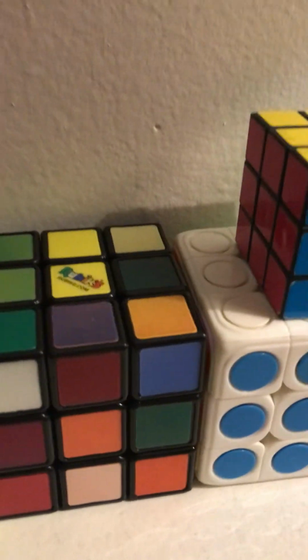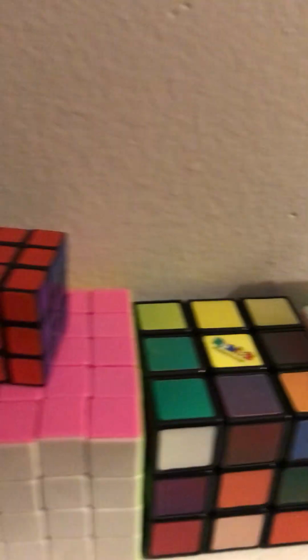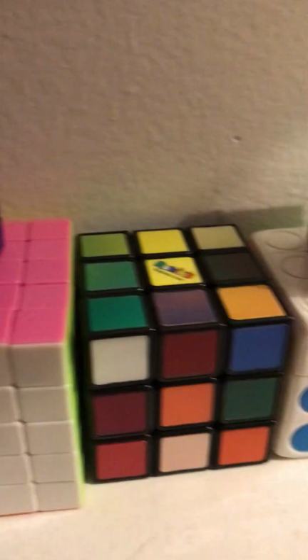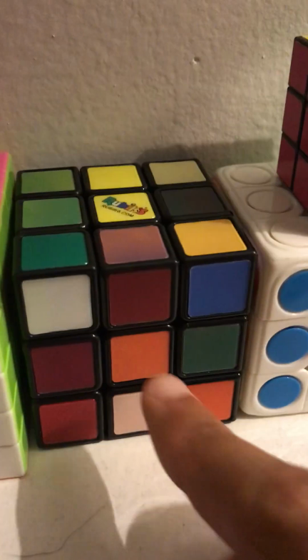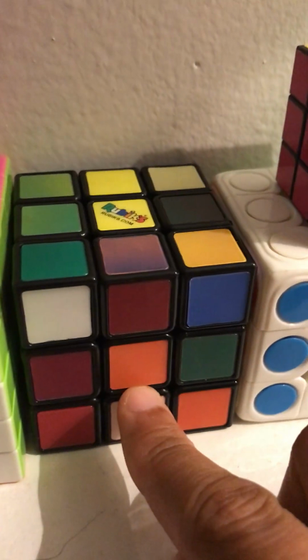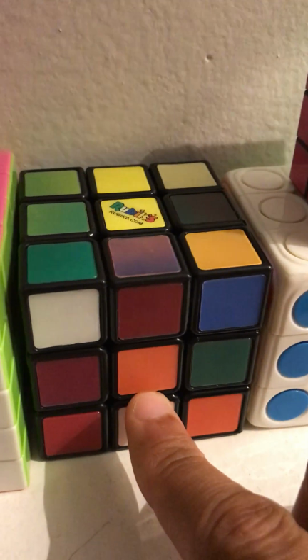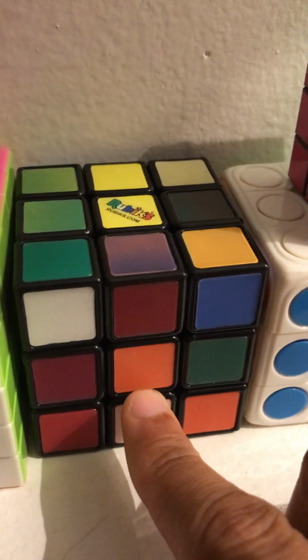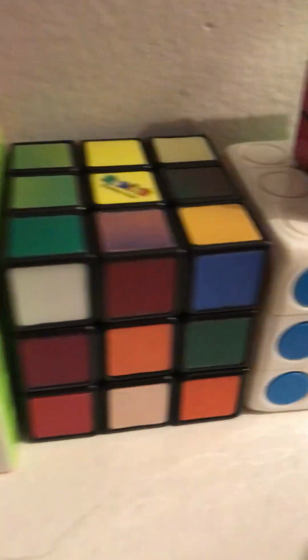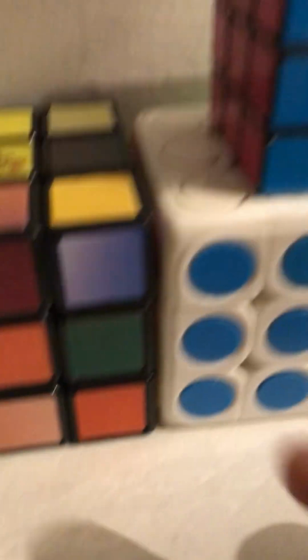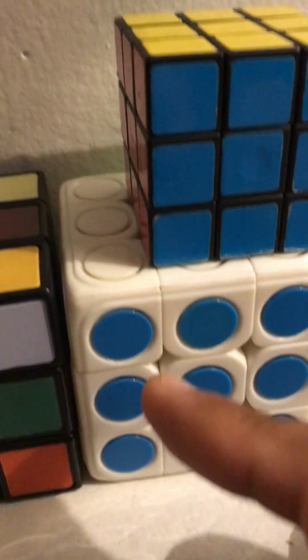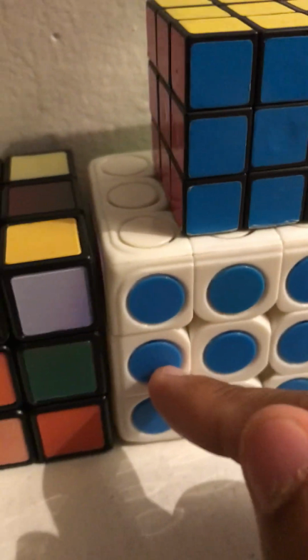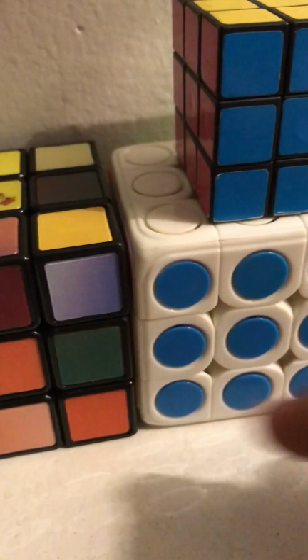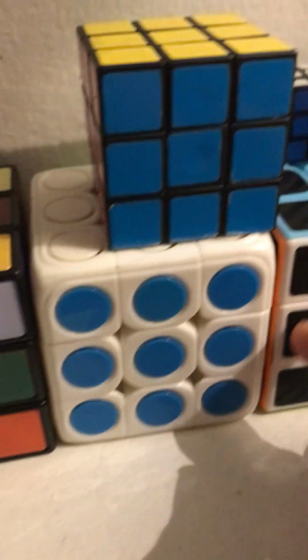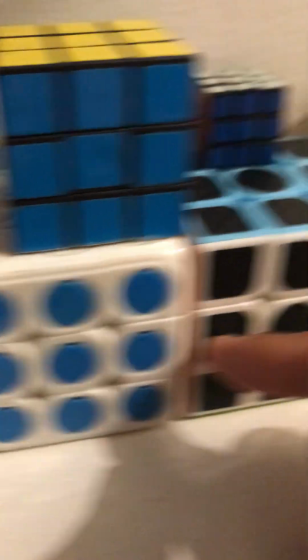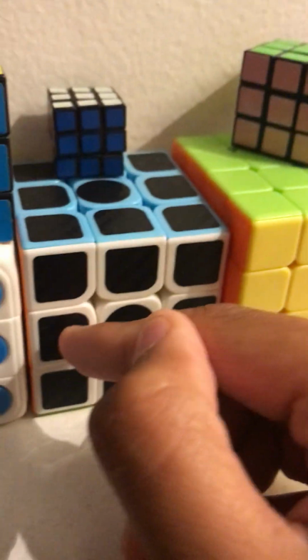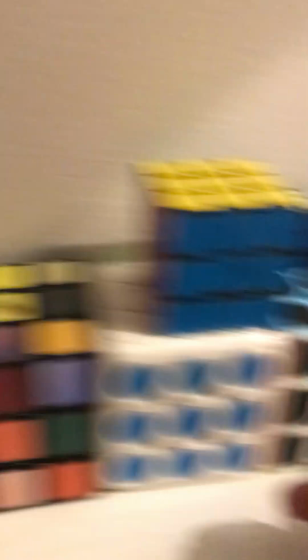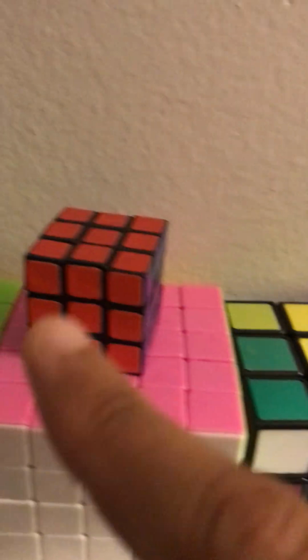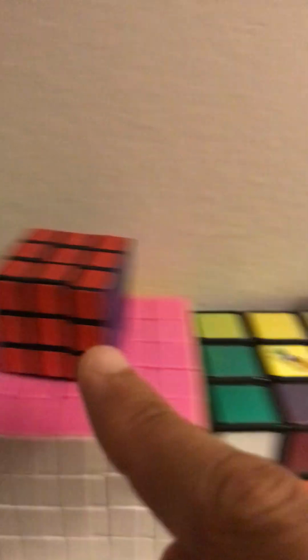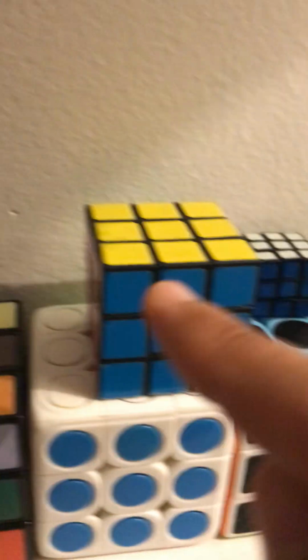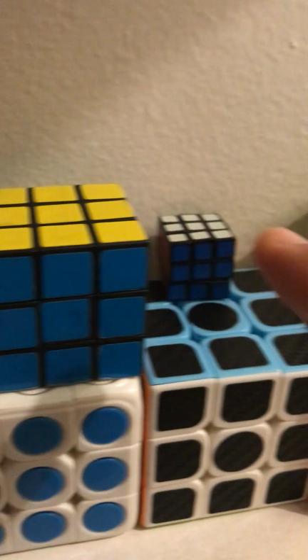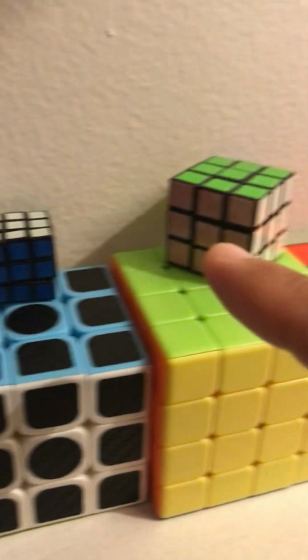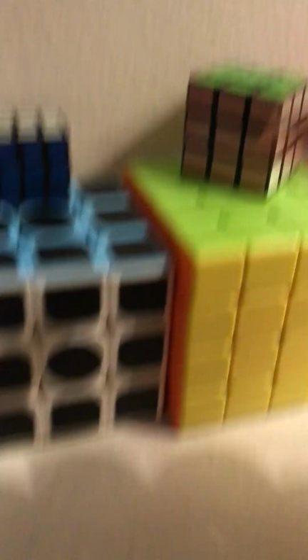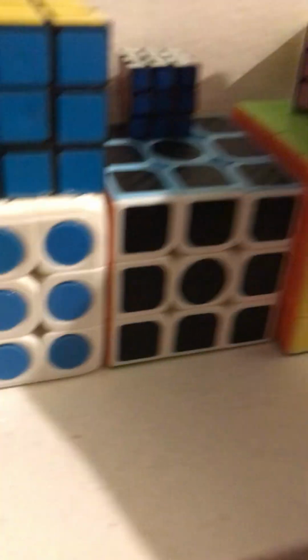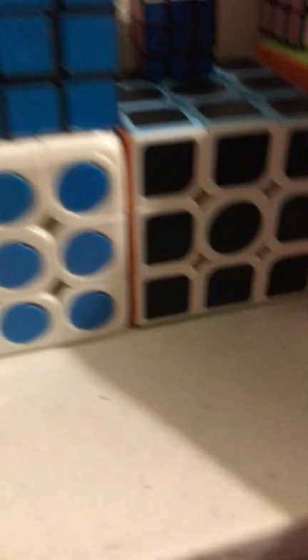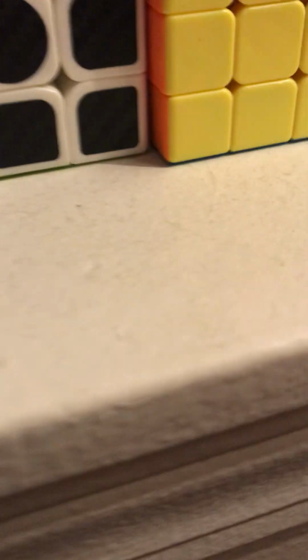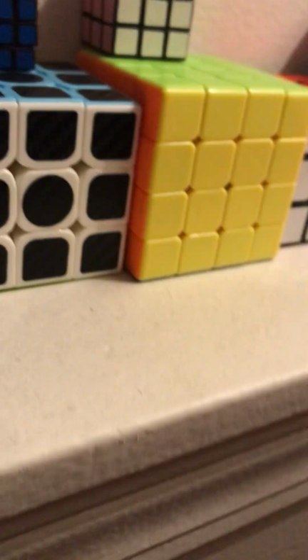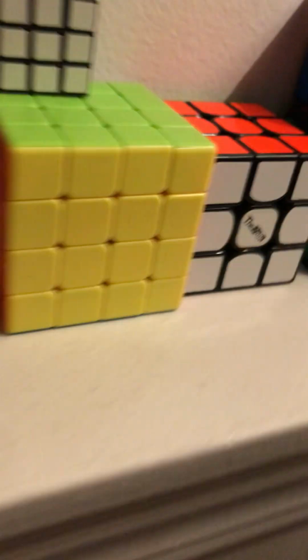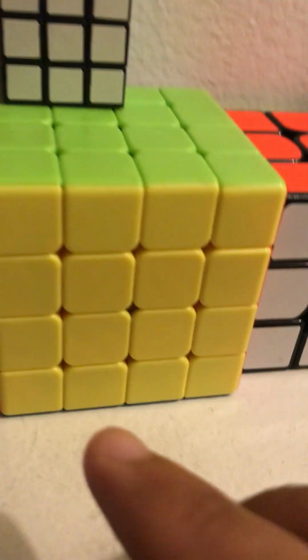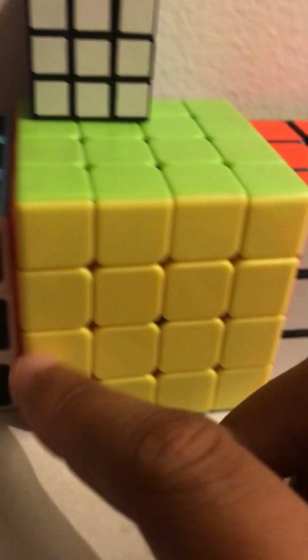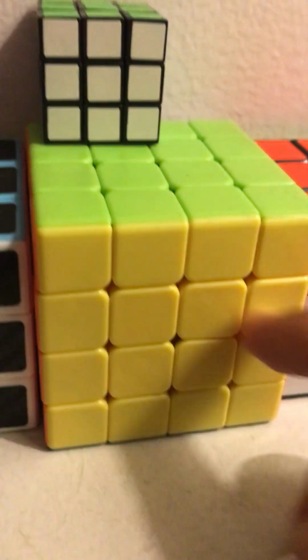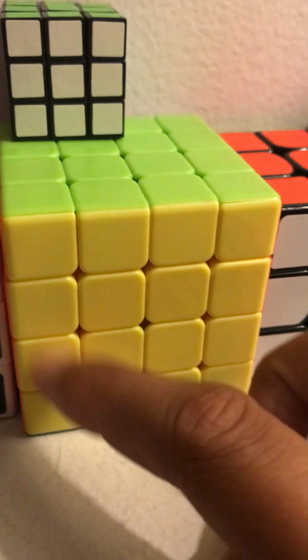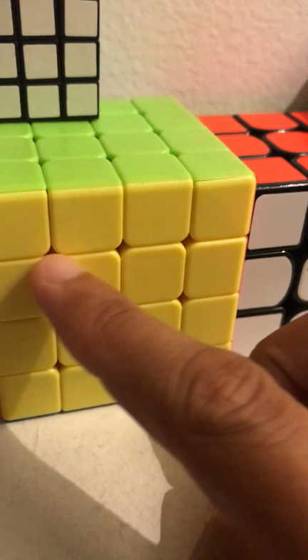Now we're going to the three by threes. There's my Rubik's three by three Impossible, another three by three, and another three by three. Here are my miniature three by threes — all of them turn. Here's my four by four.